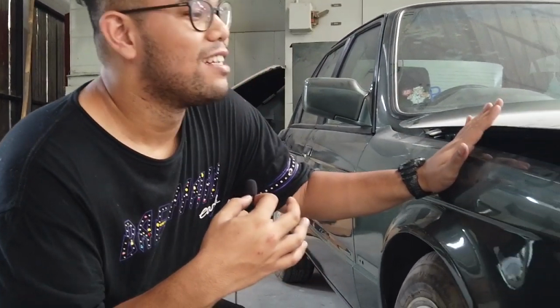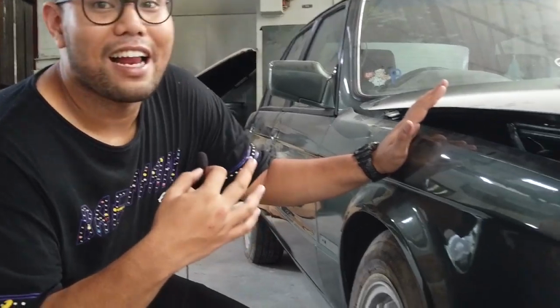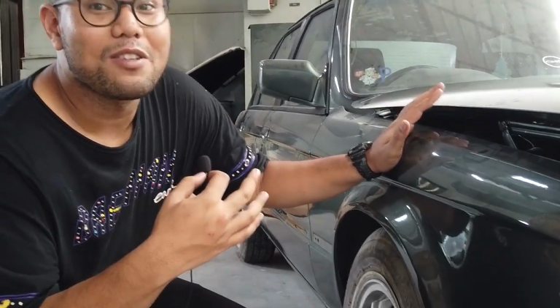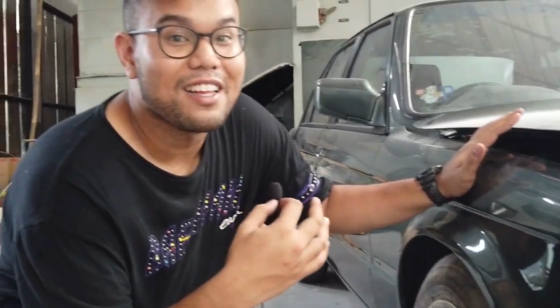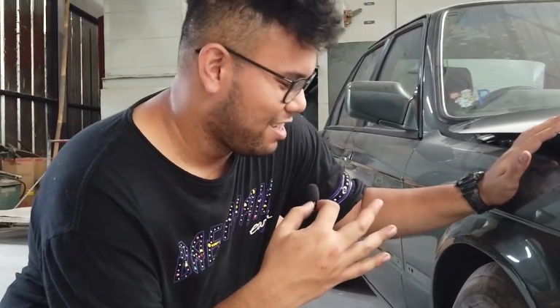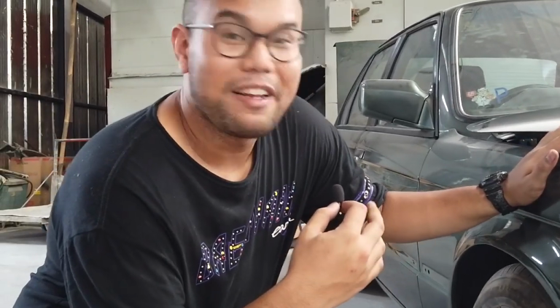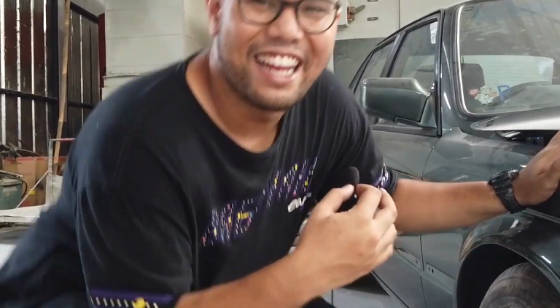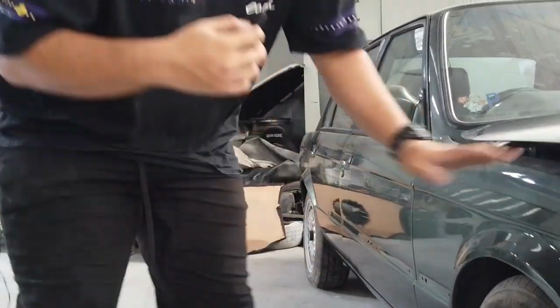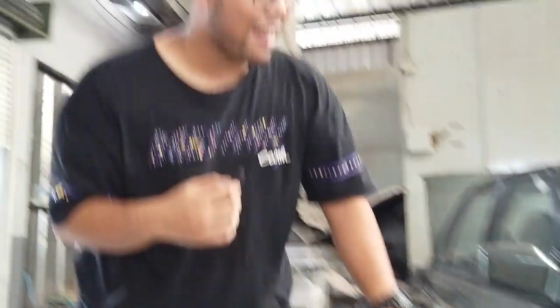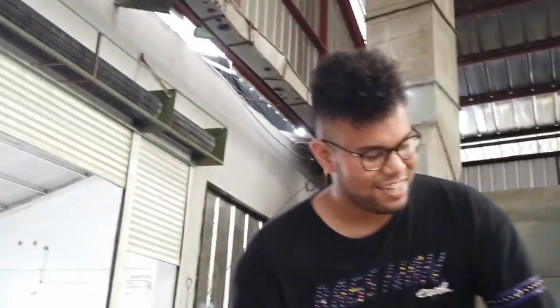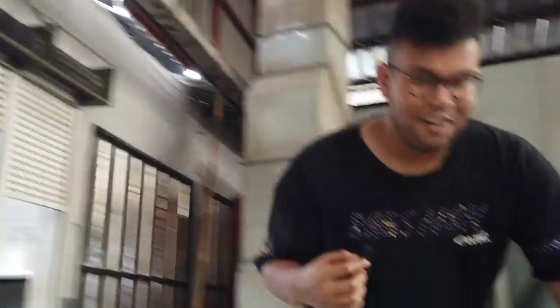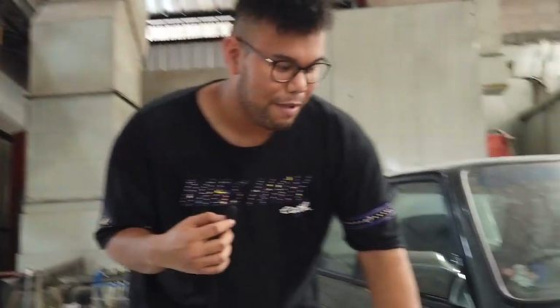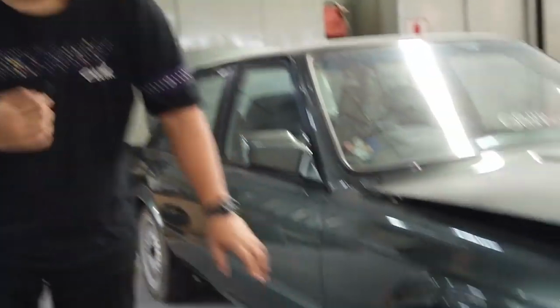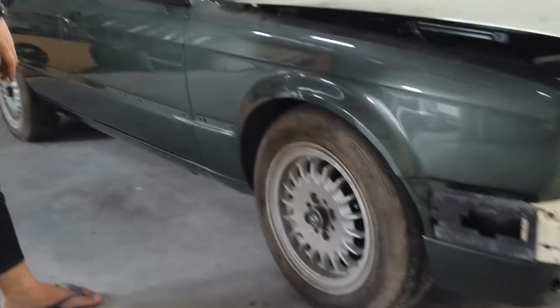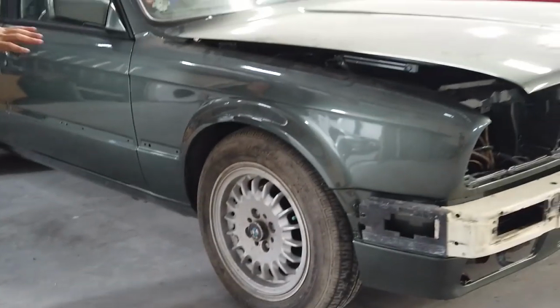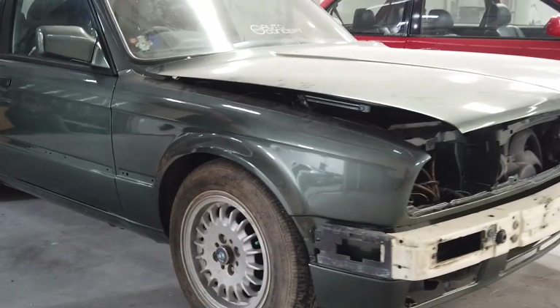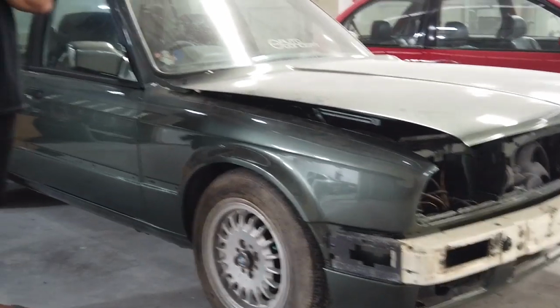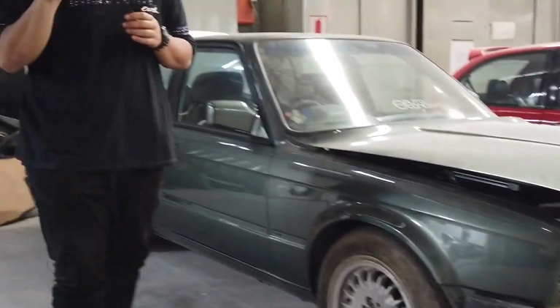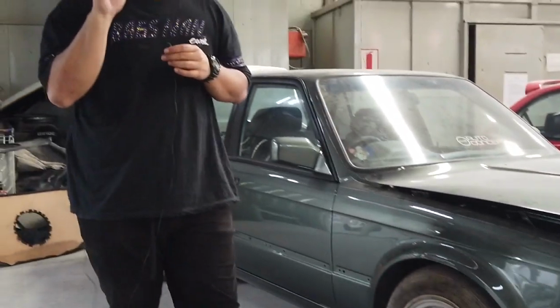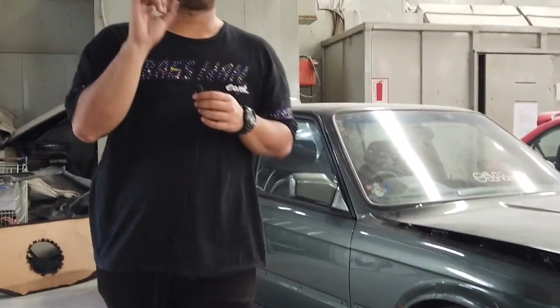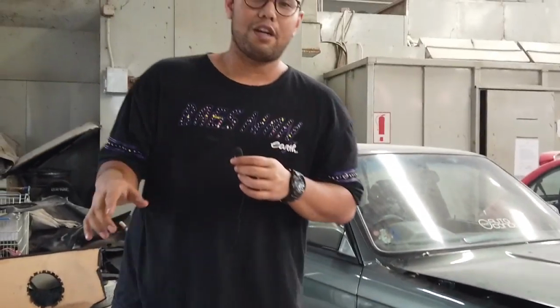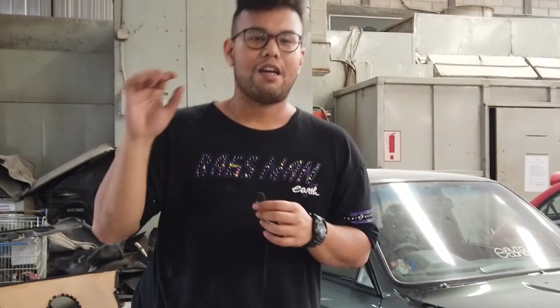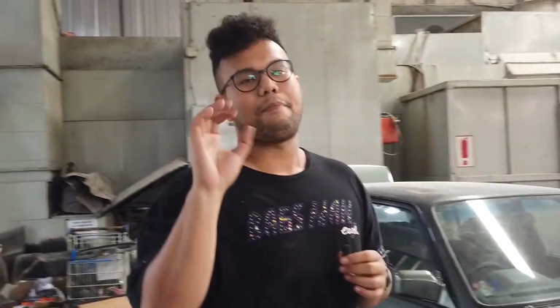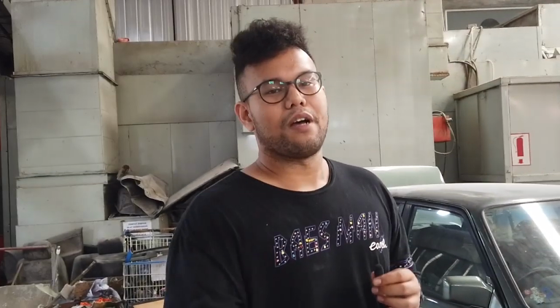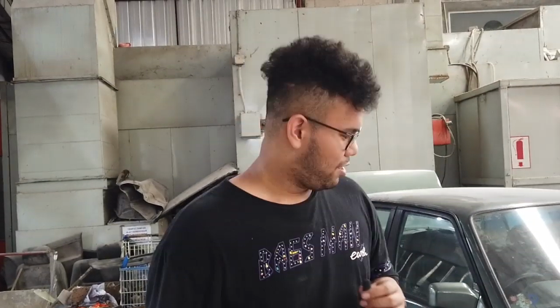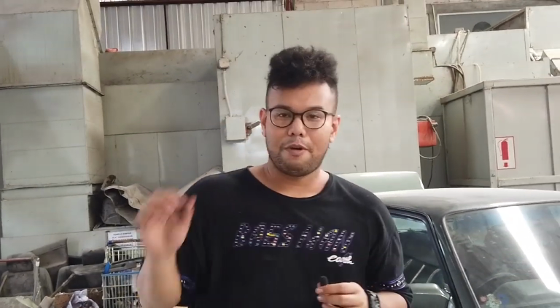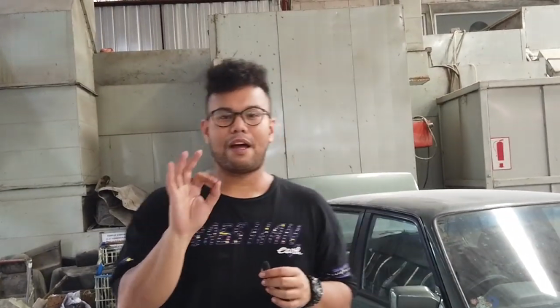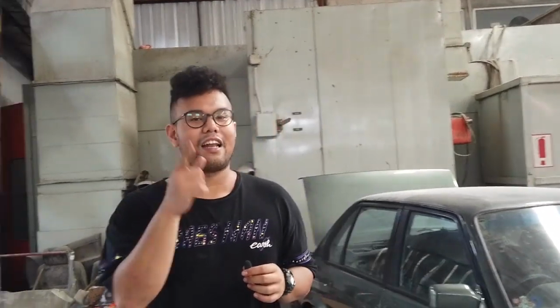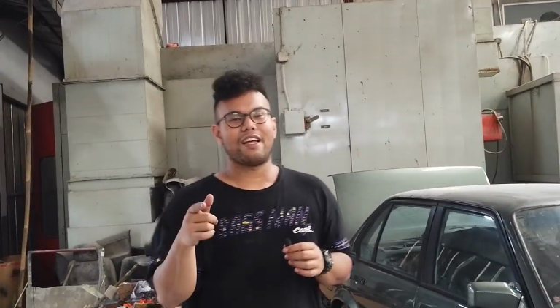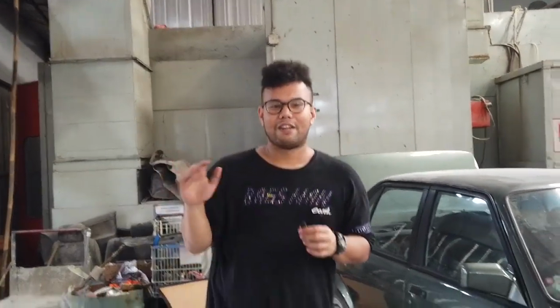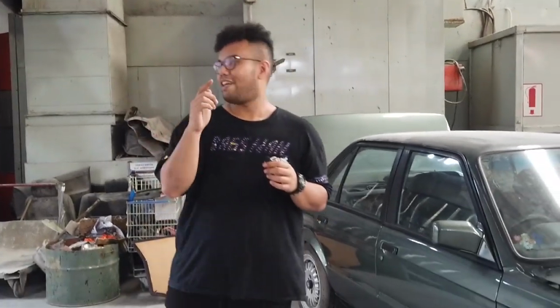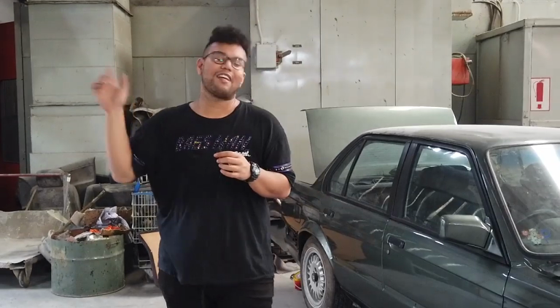Ya biasa lah — pokoknya nih mobil gak boleh dipegang sama mekanik sama sekali. Jadi kayak ngelap aja harus kita sendiri. Velg udah kita biarin standar dulu.